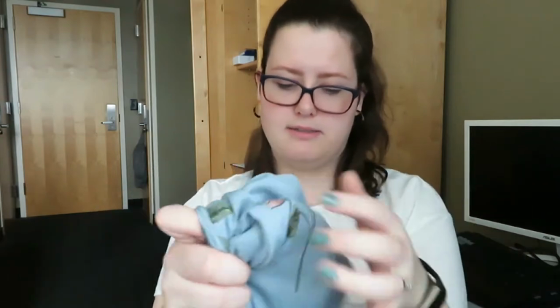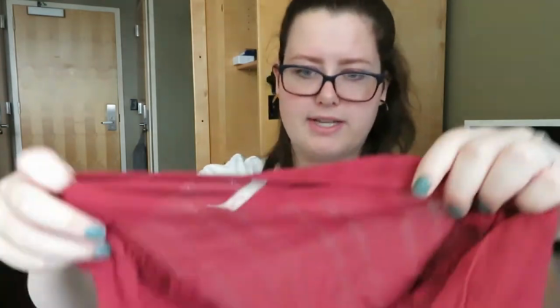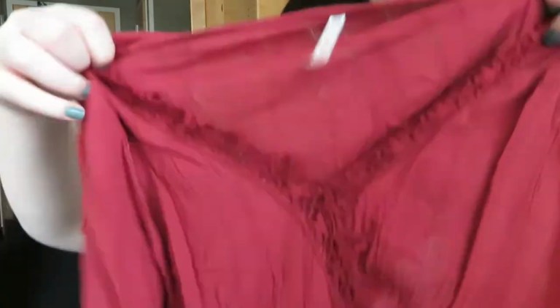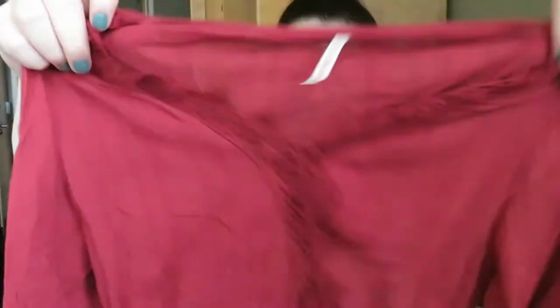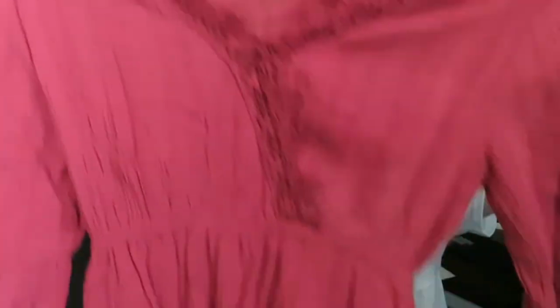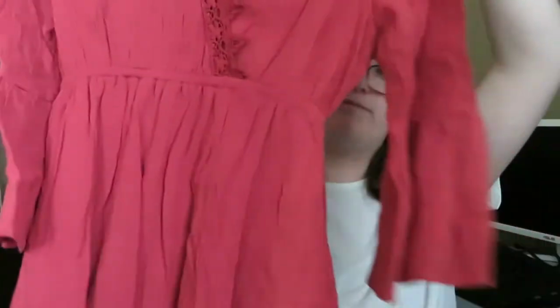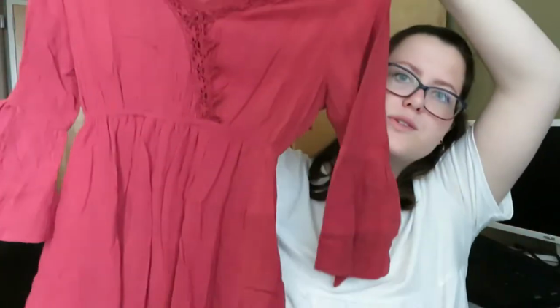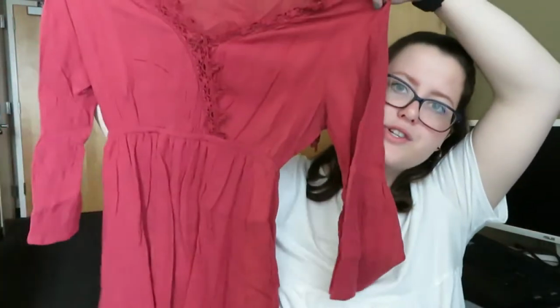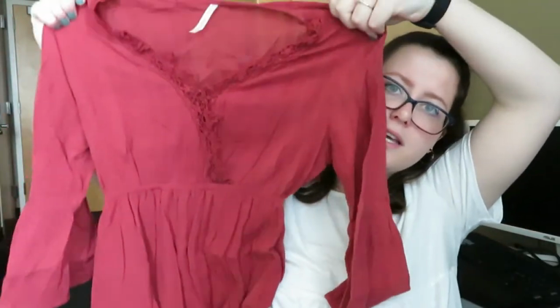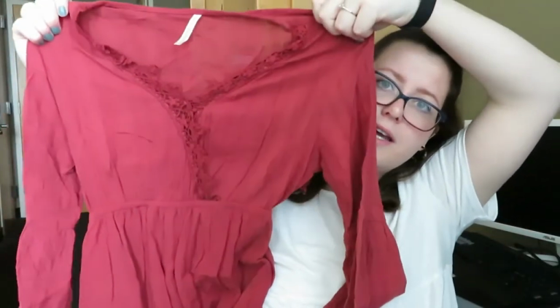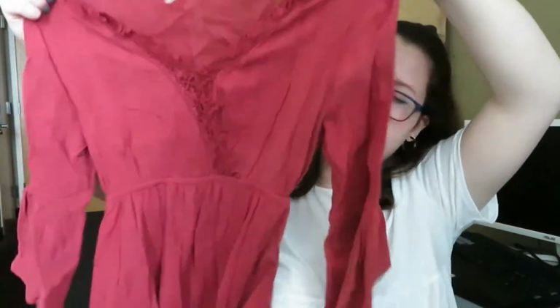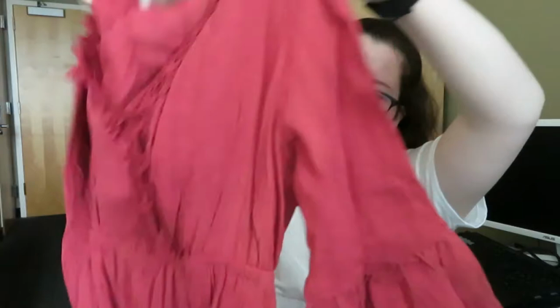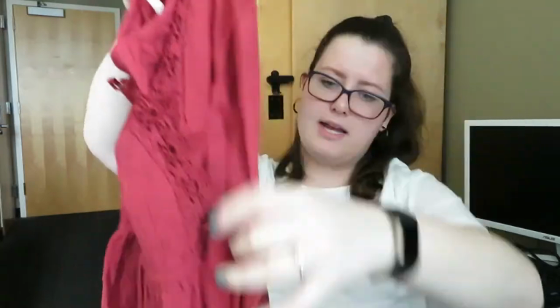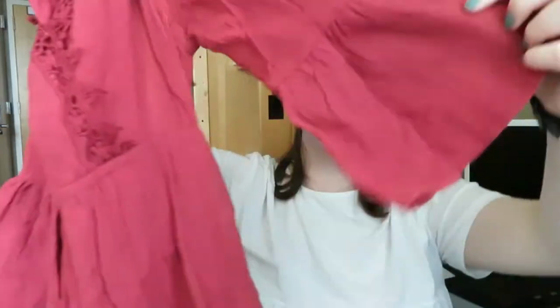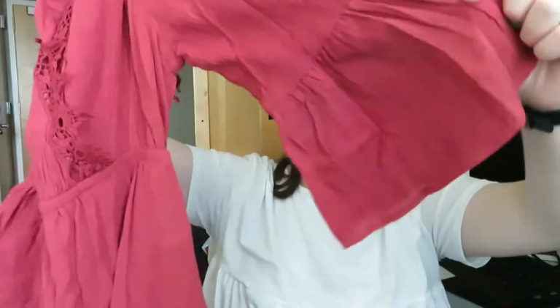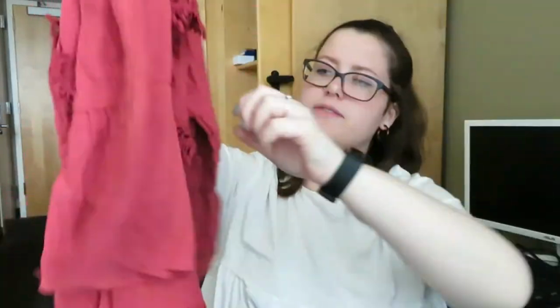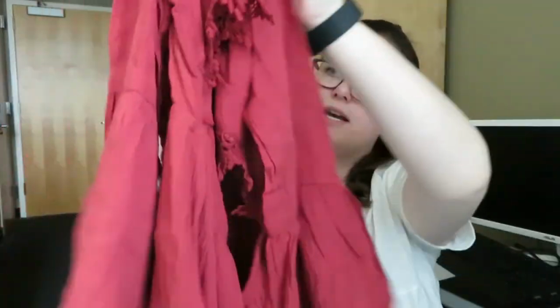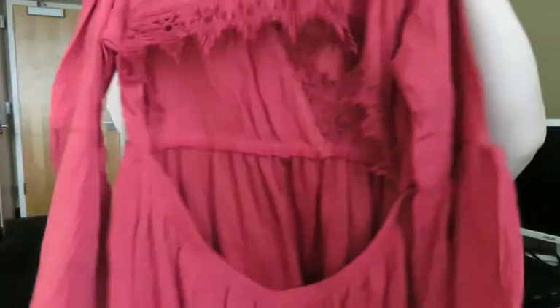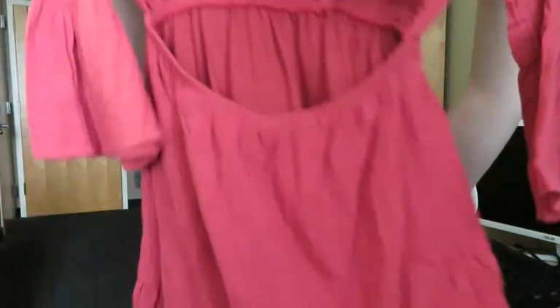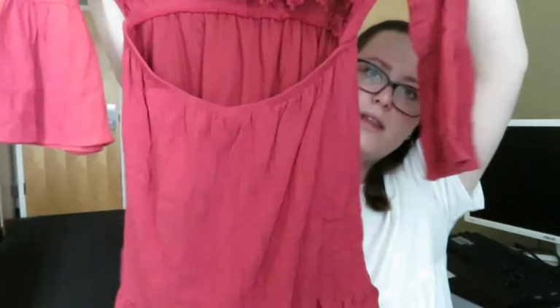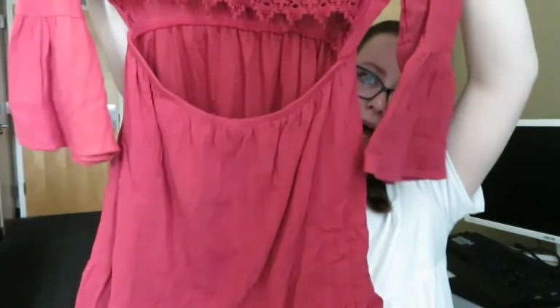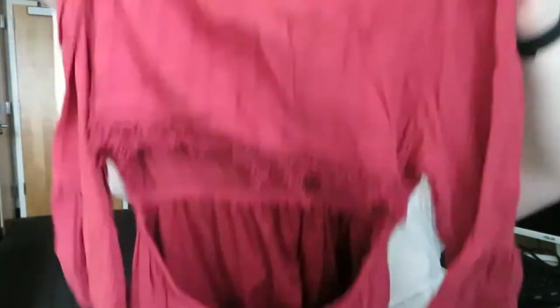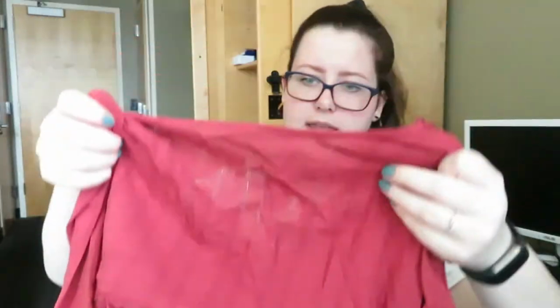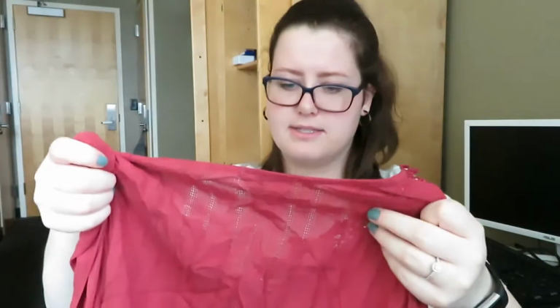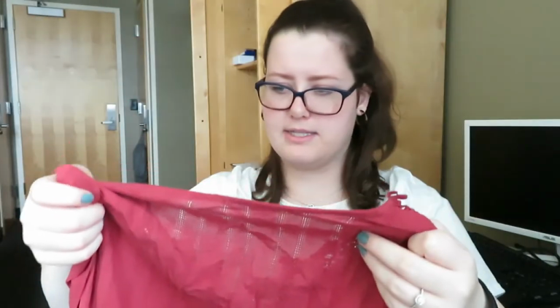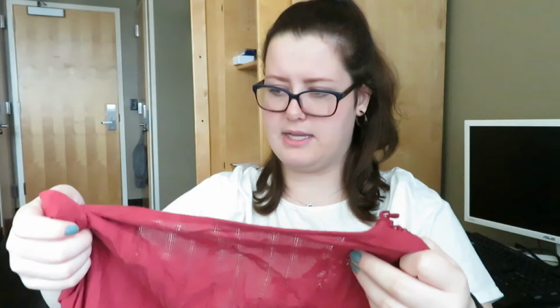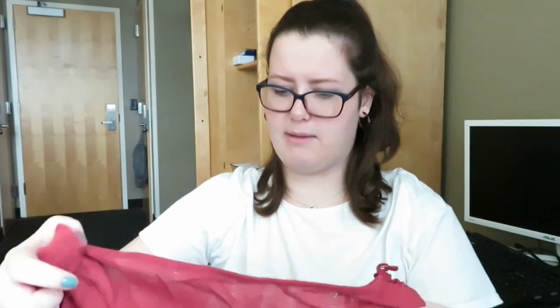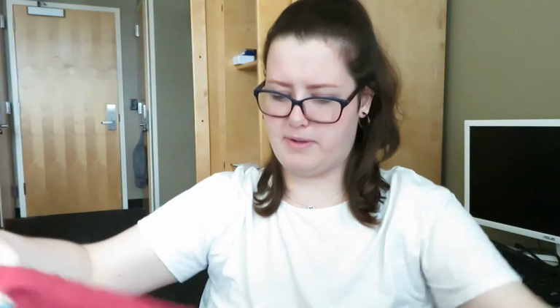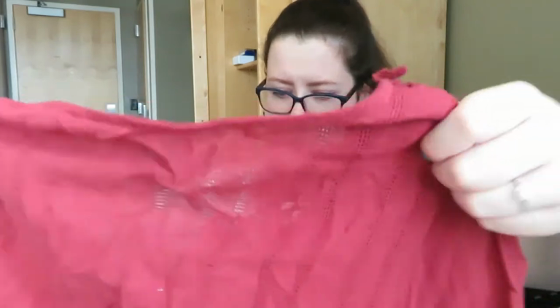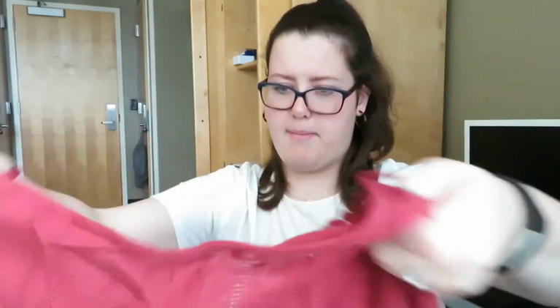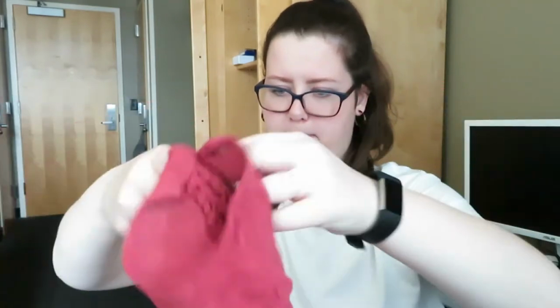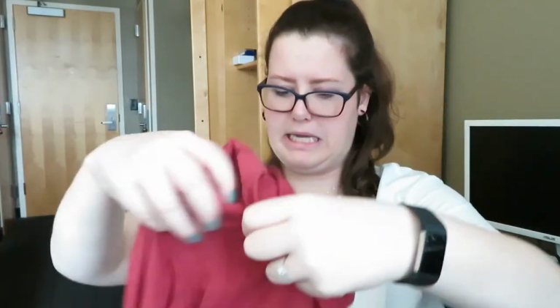Next dress I have is a long sleeve My Story dress. It has bell sleeves and a cutout in the back. This is a size — I'm pretty positive it's medium.